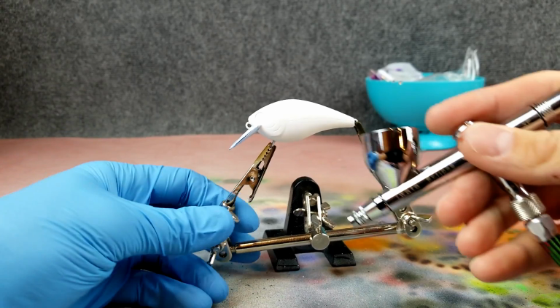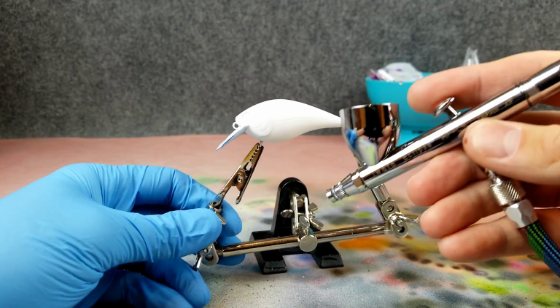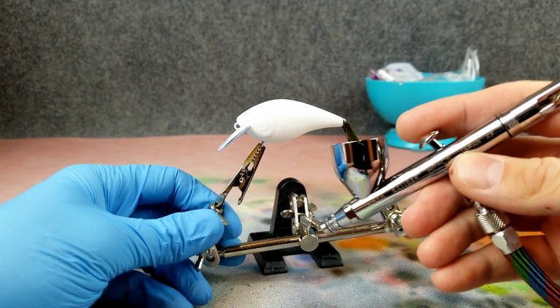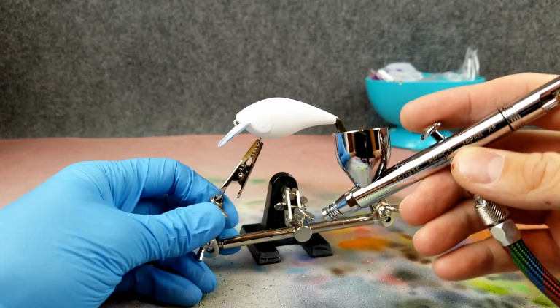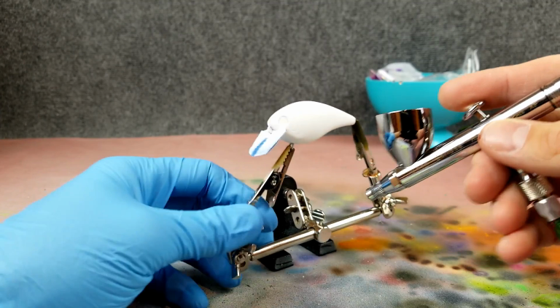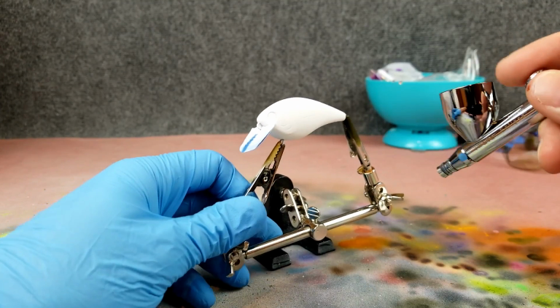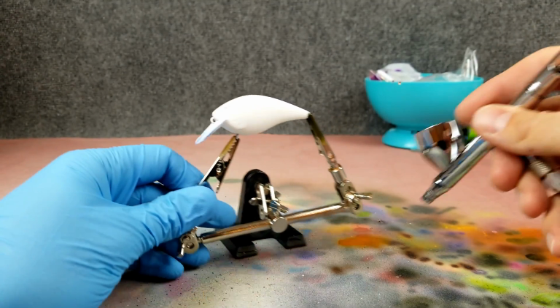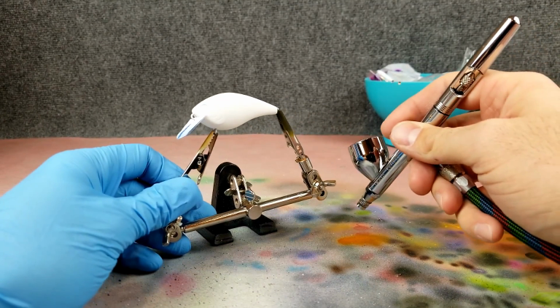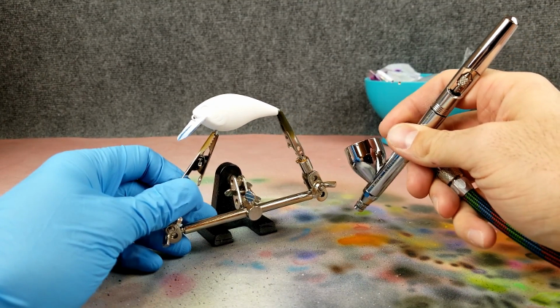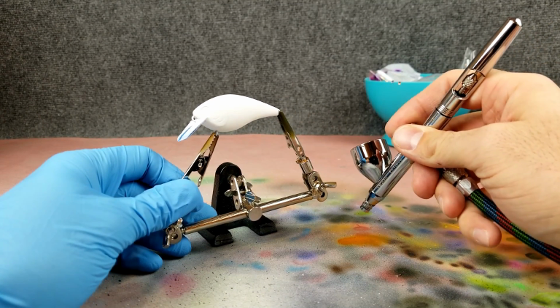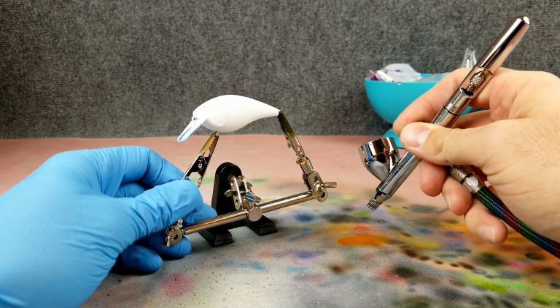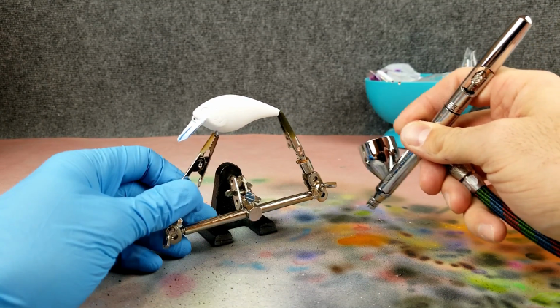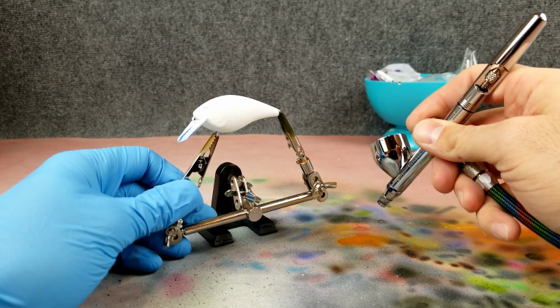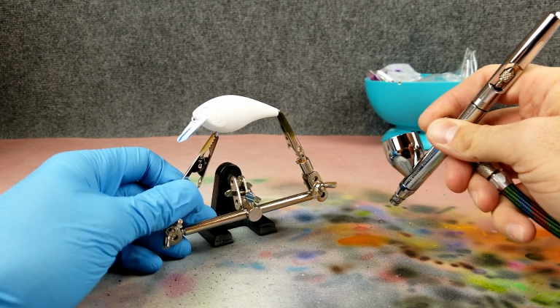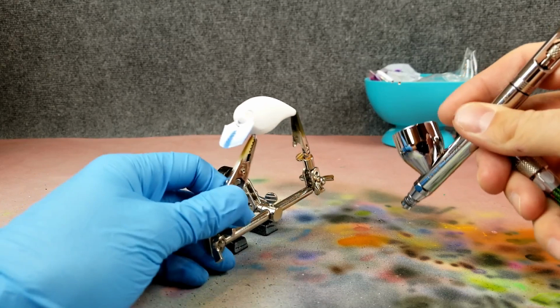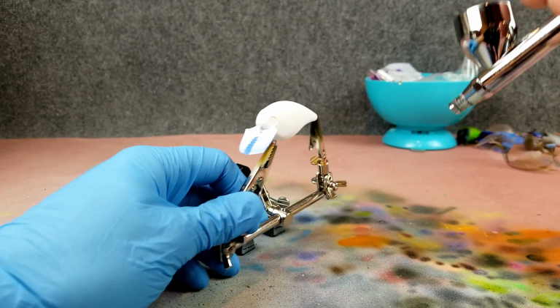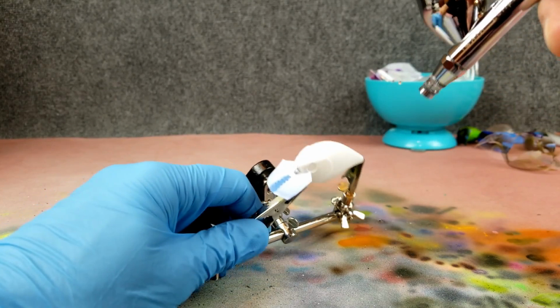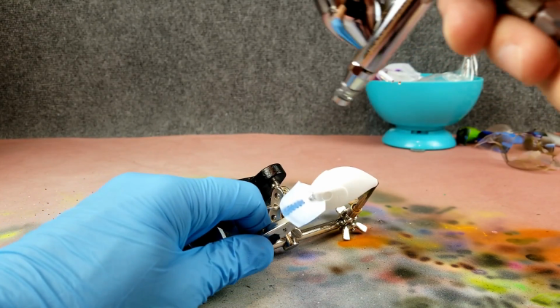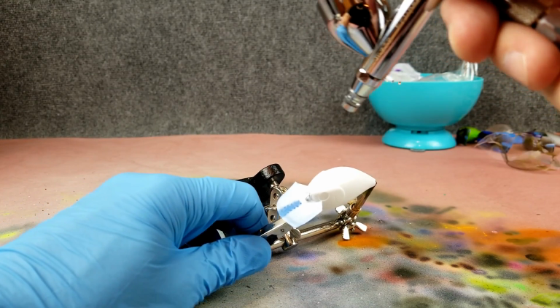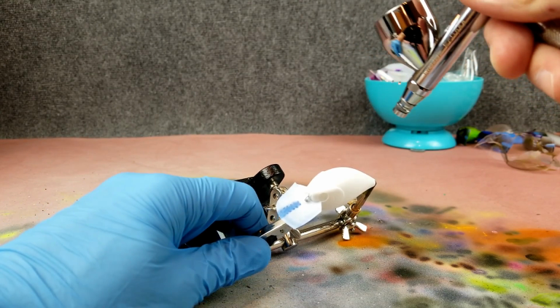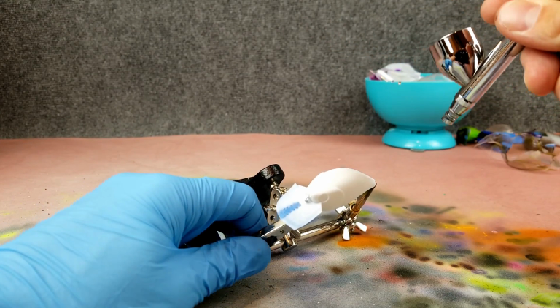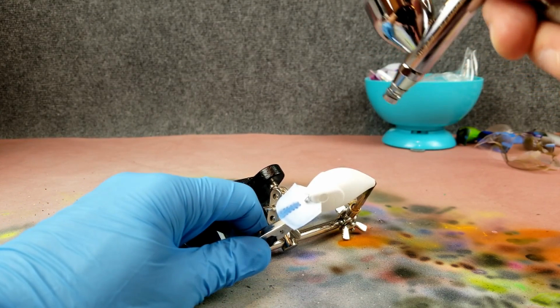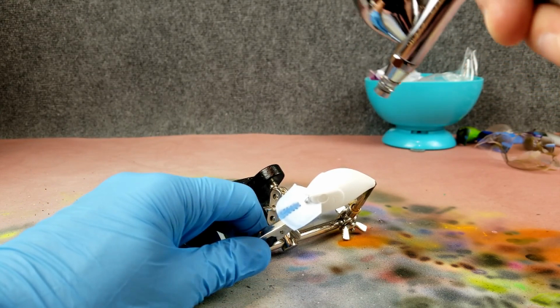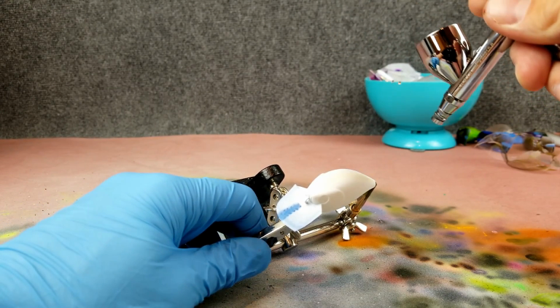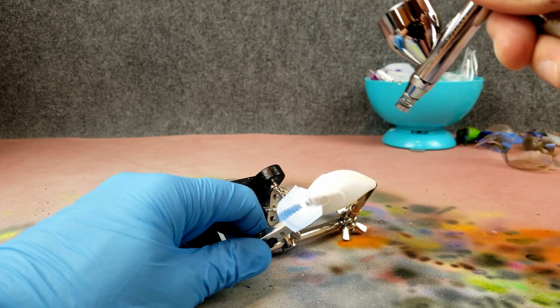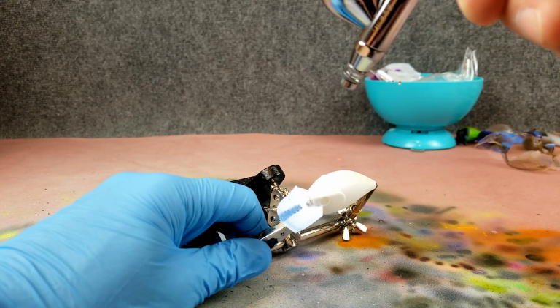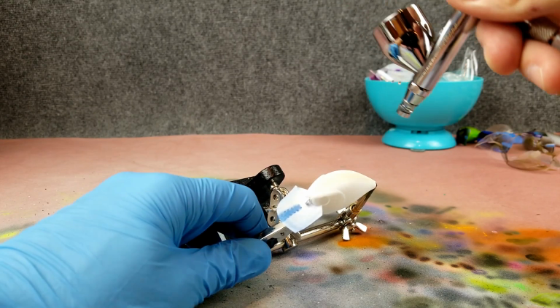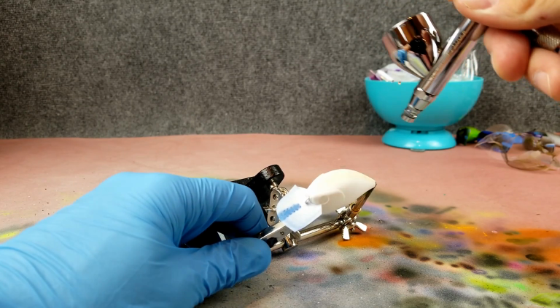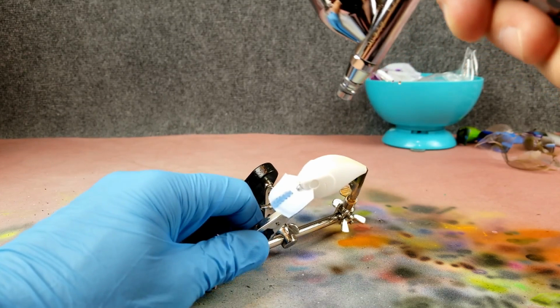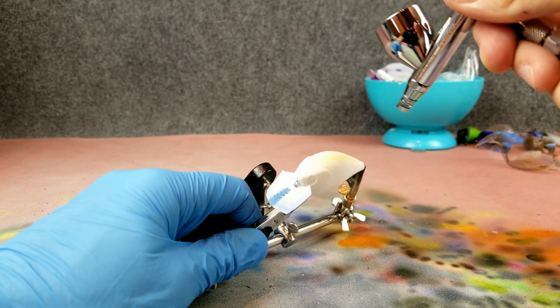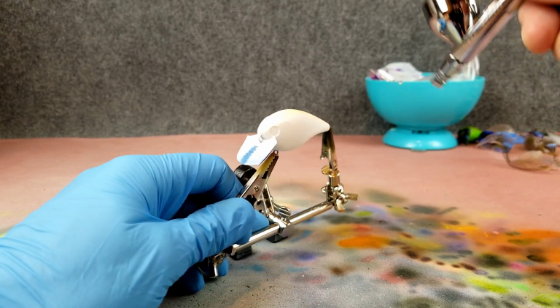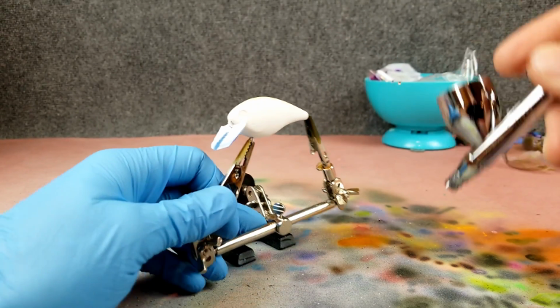Because this is a real thin paint I dropped my pressure down to about 10. Kind of a light yellow — we're going to do just a few coats of this over it, going really light. I don't want to put this on super dark — I just want it to have that yellowish undertone.